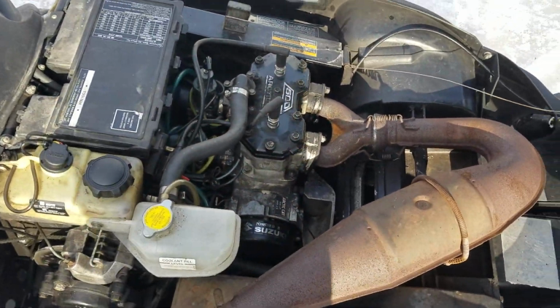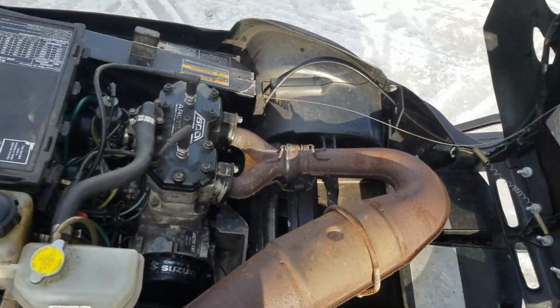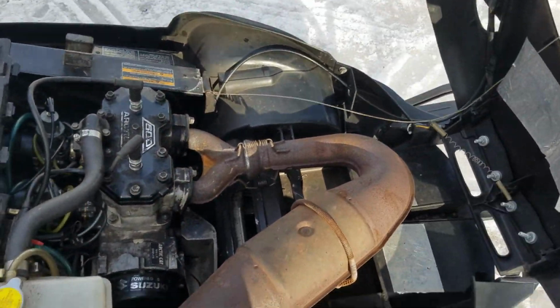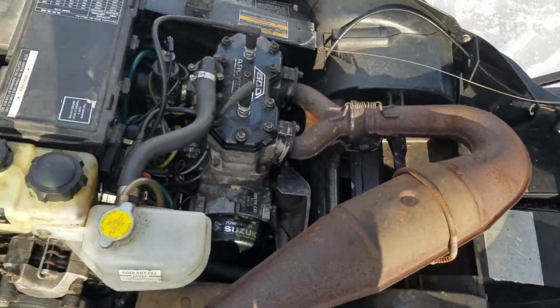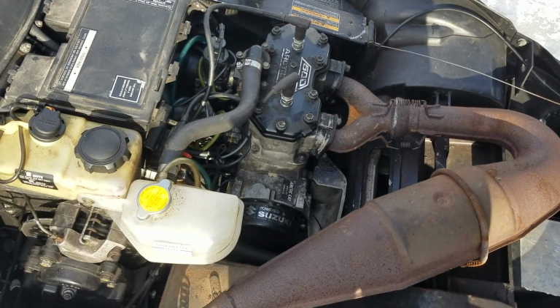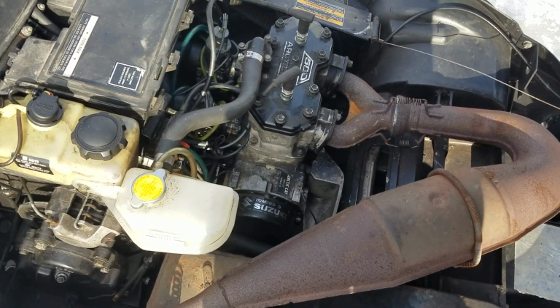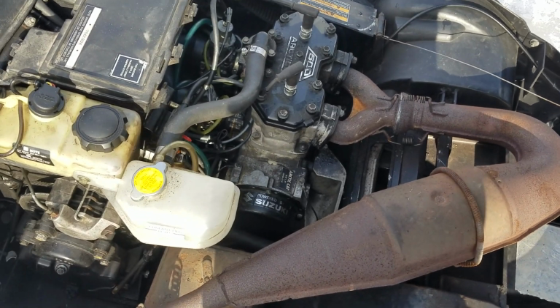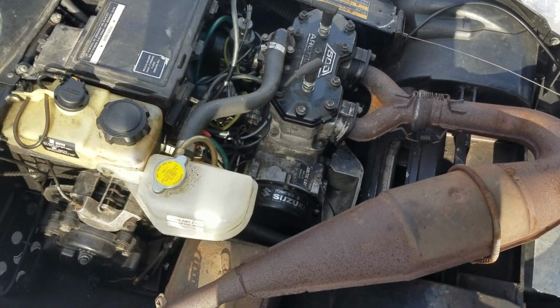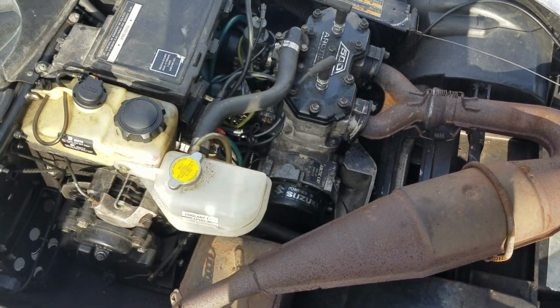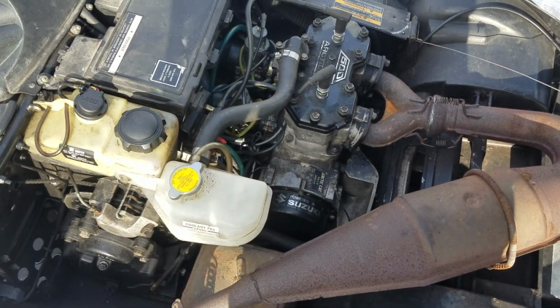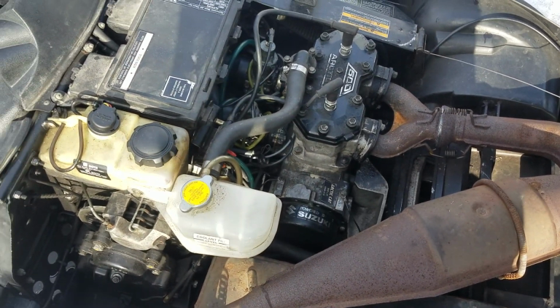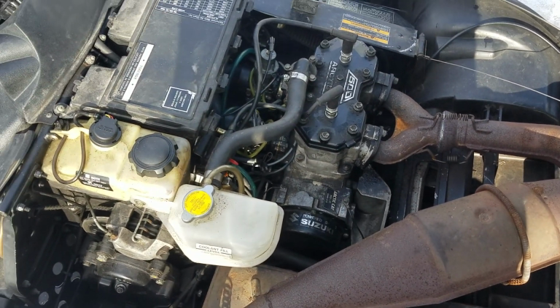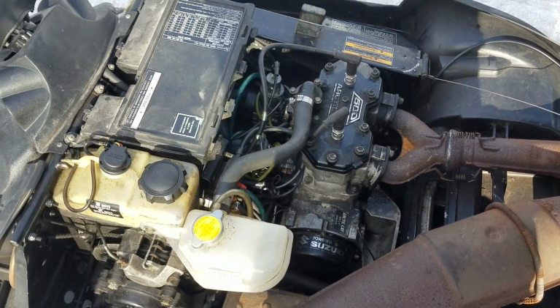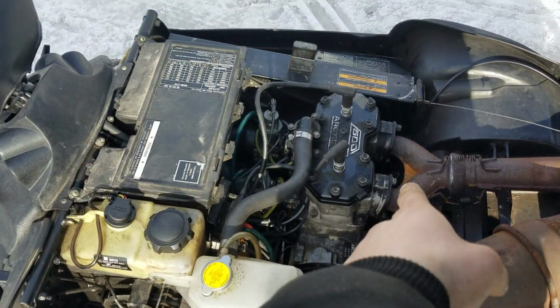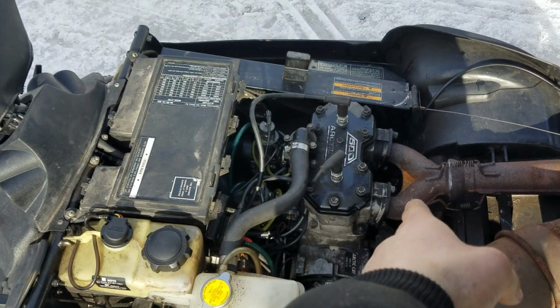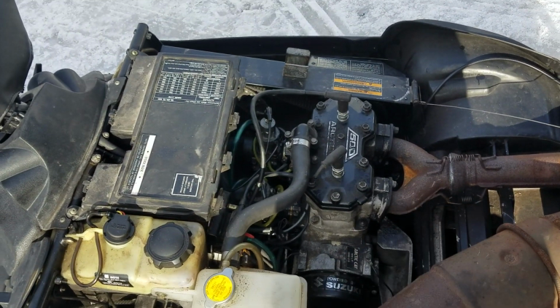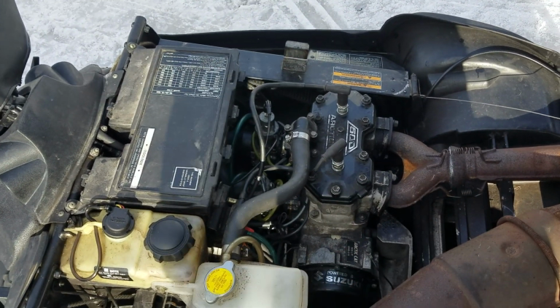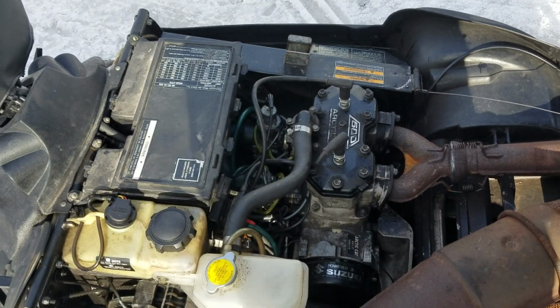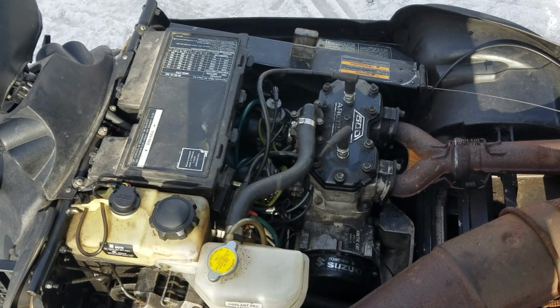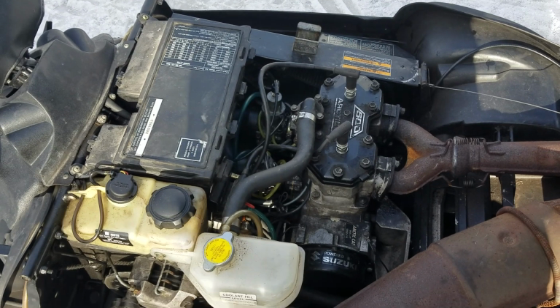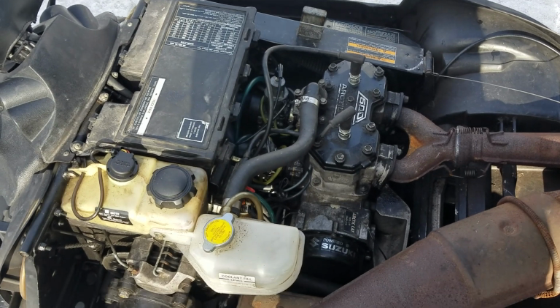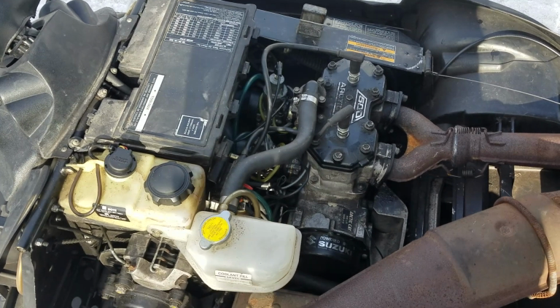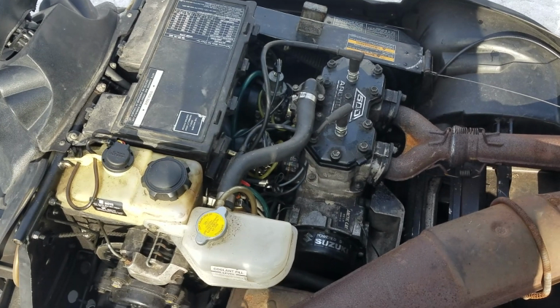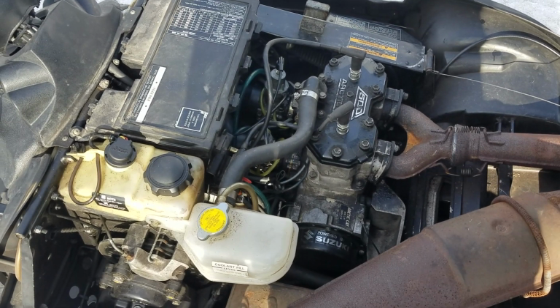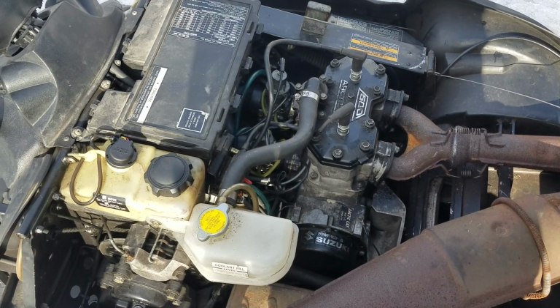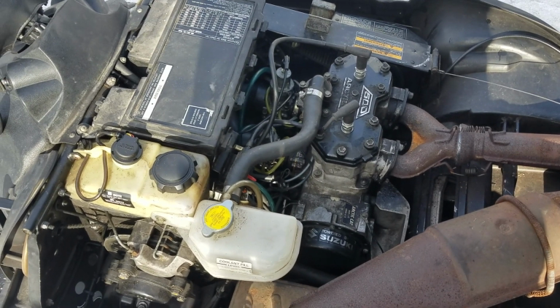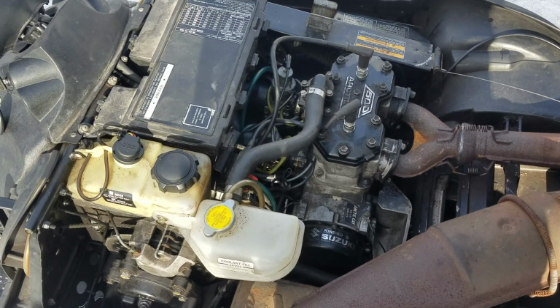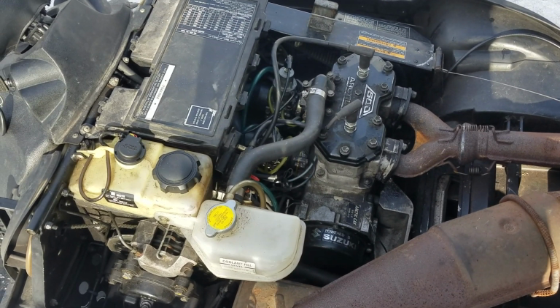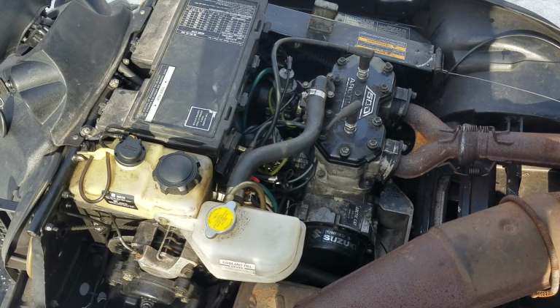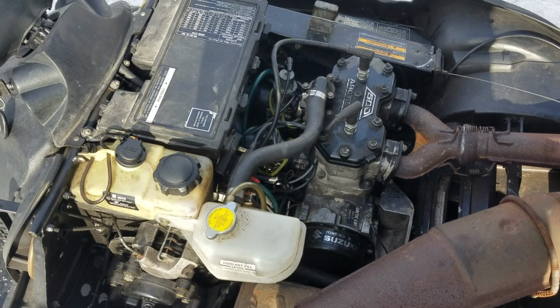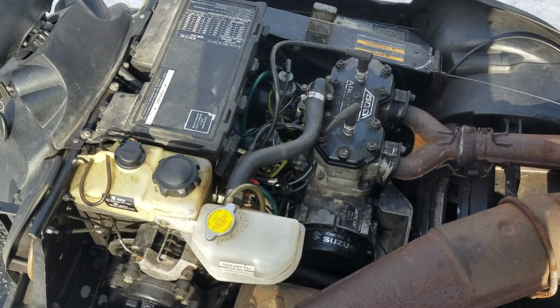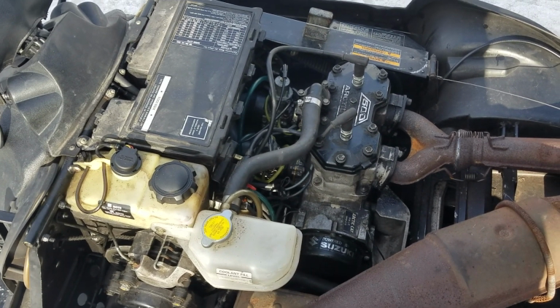The reason the previous owner didn't want to deal with it was the water pump on the front of the motor was actually leaking. But that was the only problem with it — it runs and drives just fine otherwise.